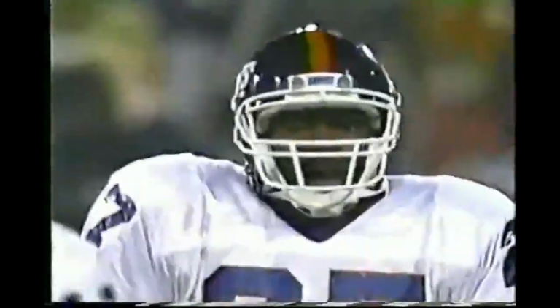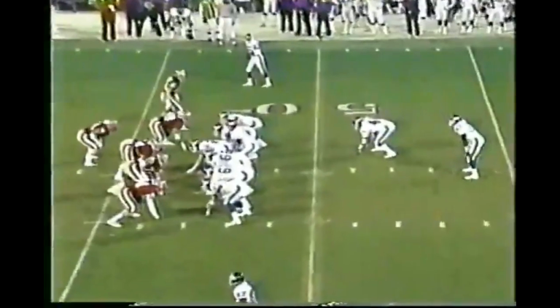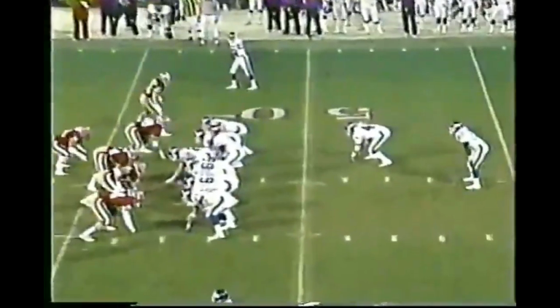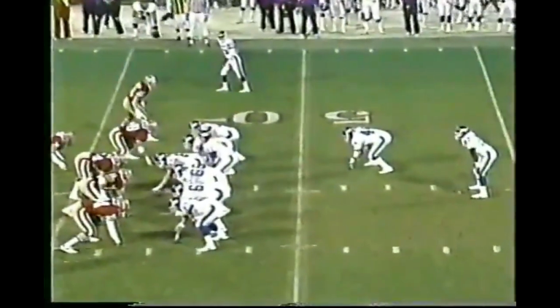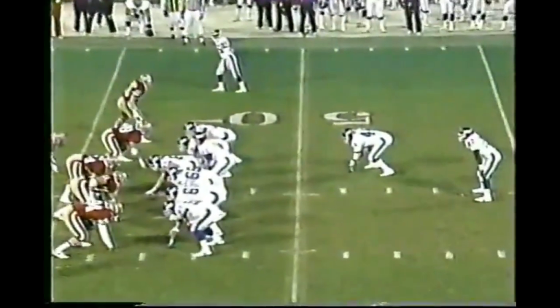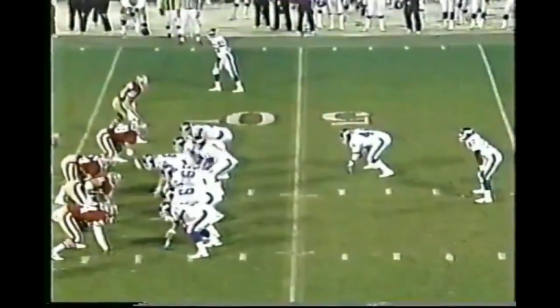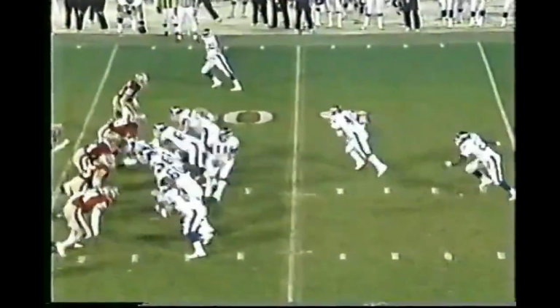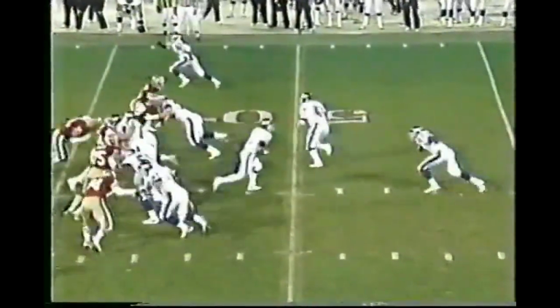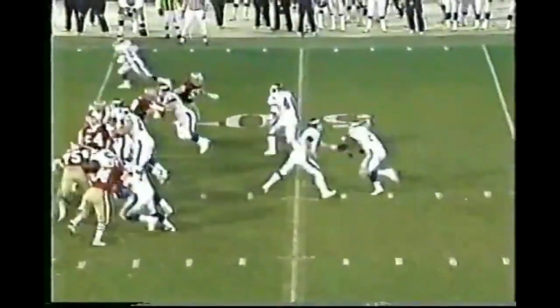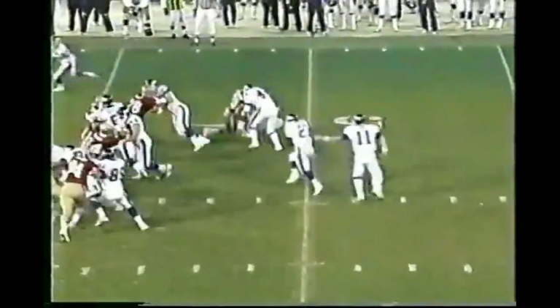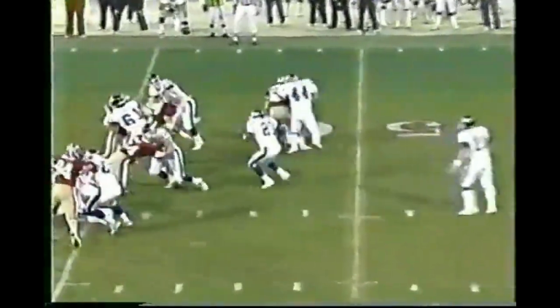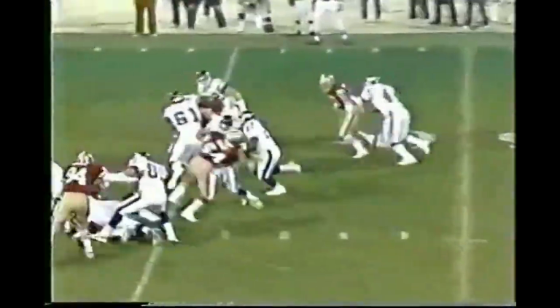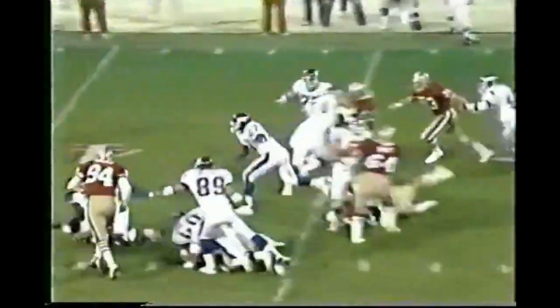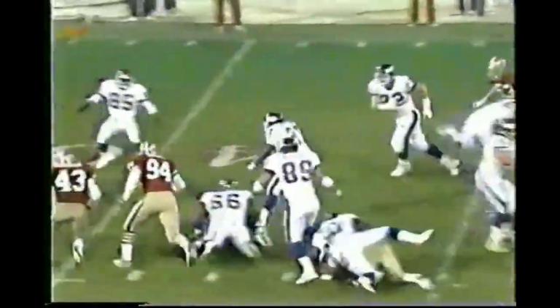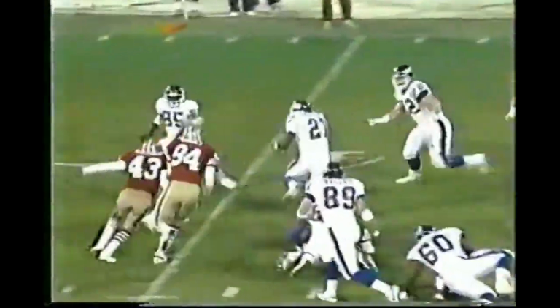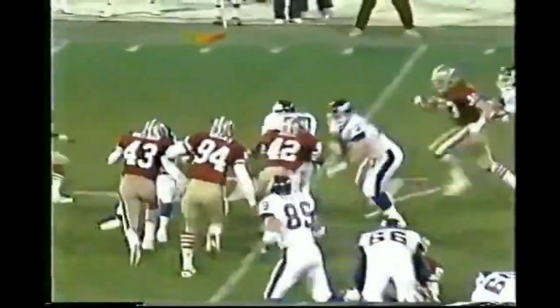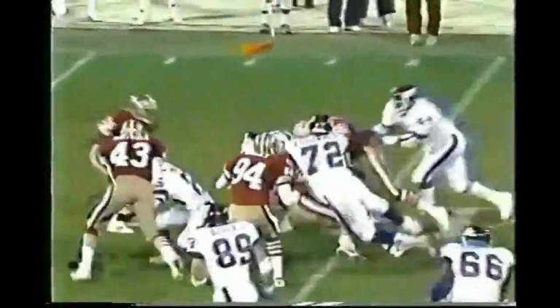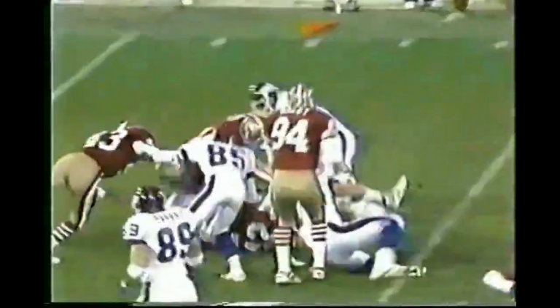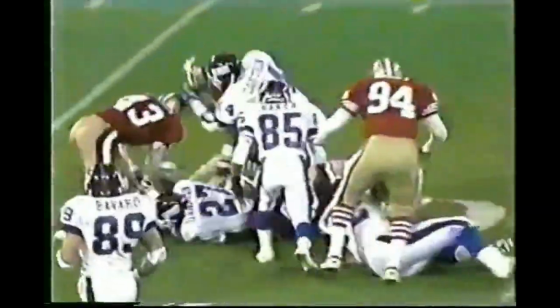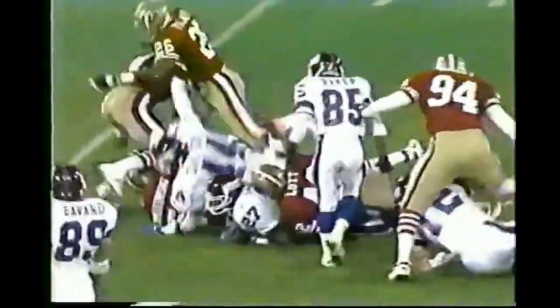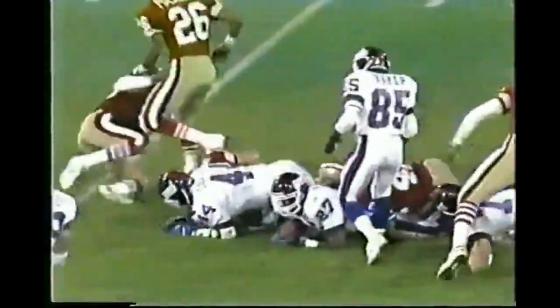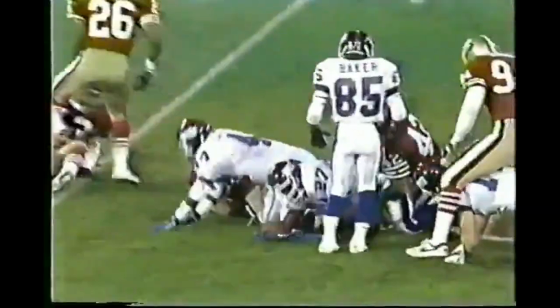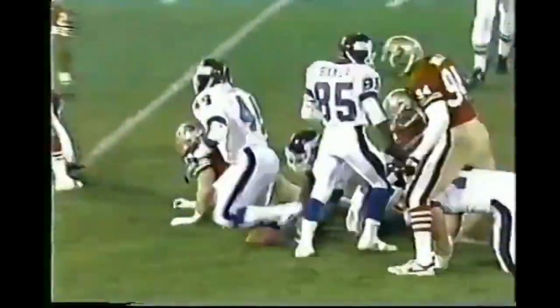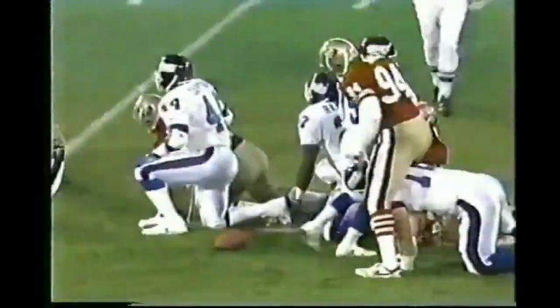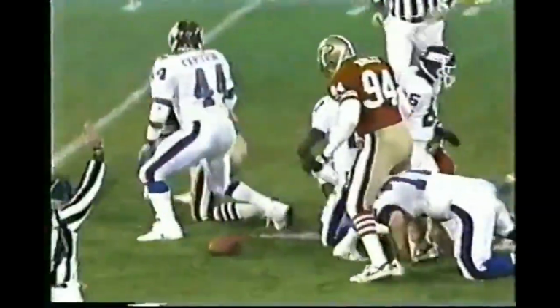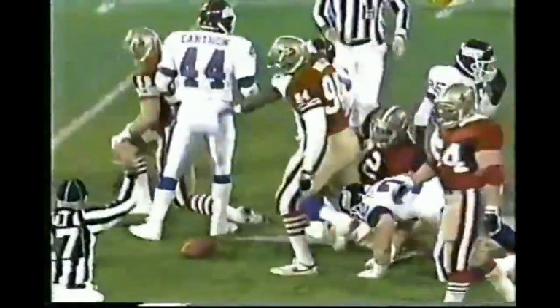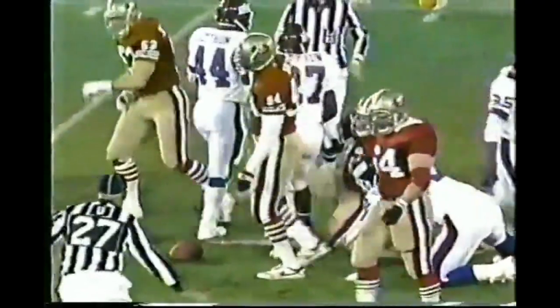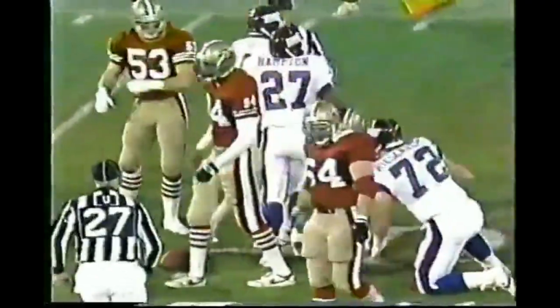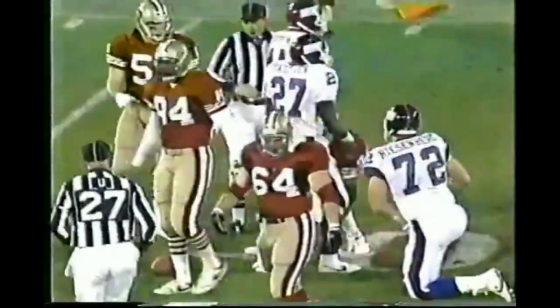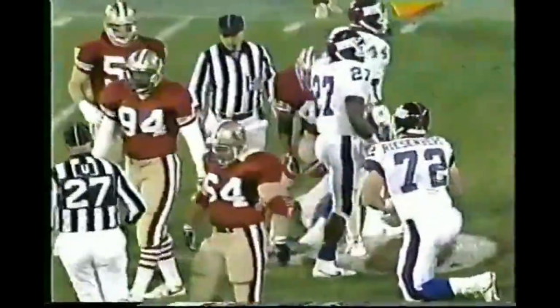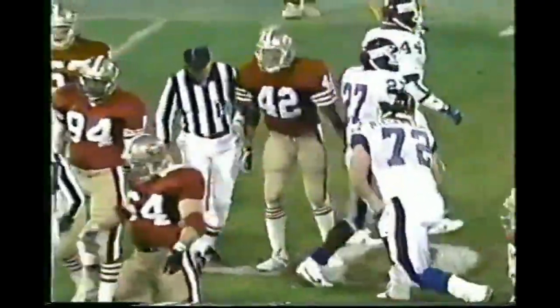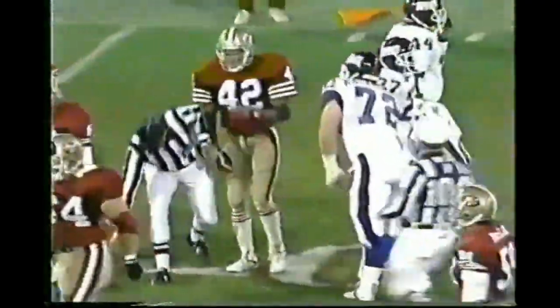Threads for a touchdown in a preseason game. Jim Burt, the former Giant, is in as the 49ers nose tackle, and it's Hampton finding room again and close to a first down. He's tackled by Ronnie Lott.